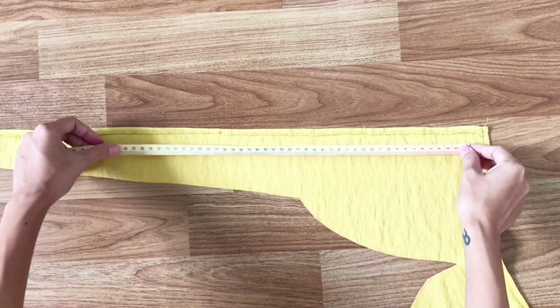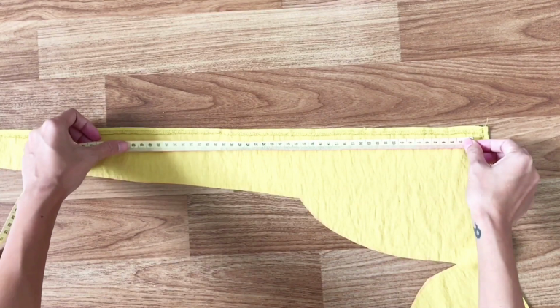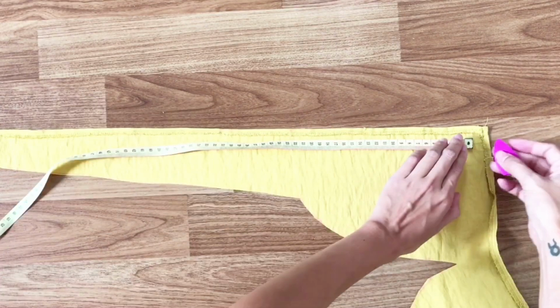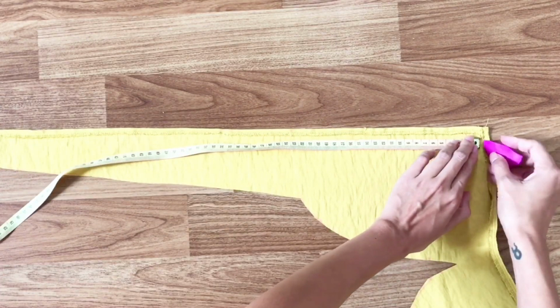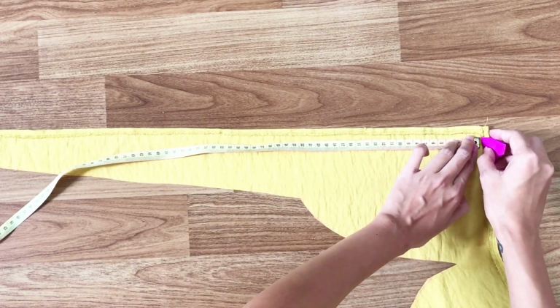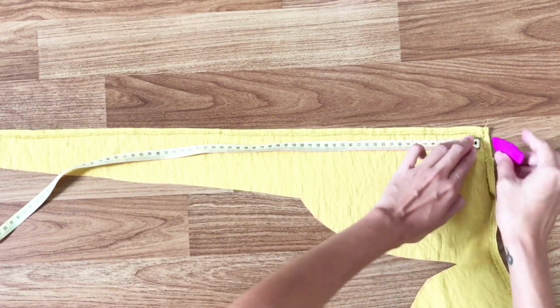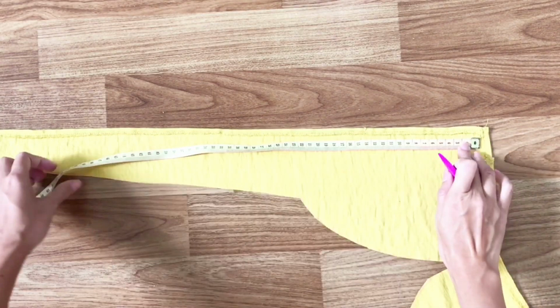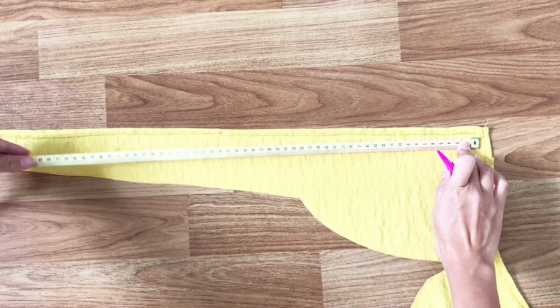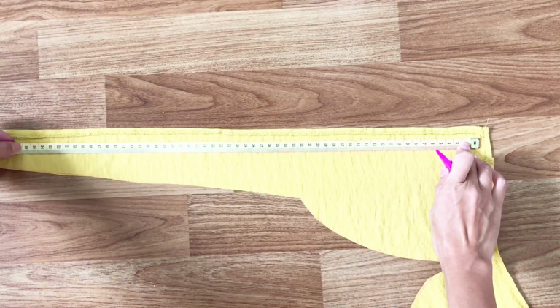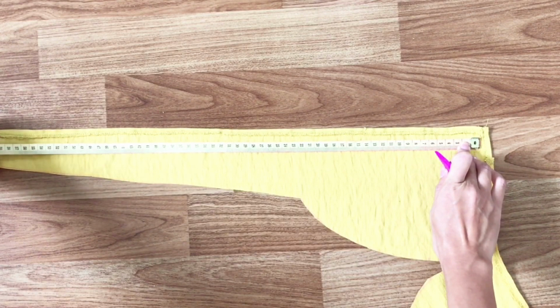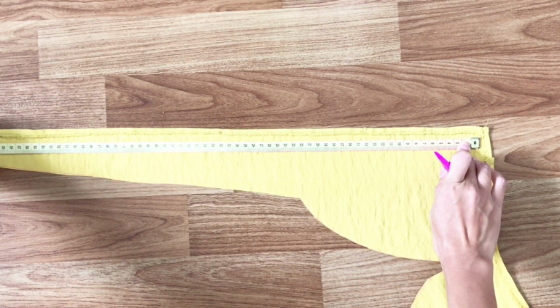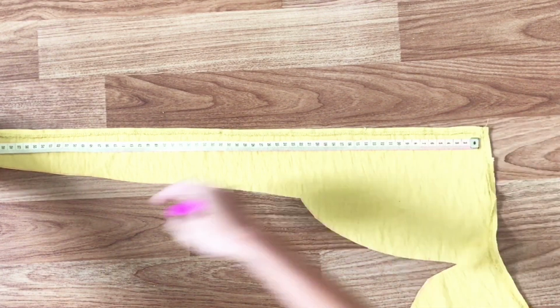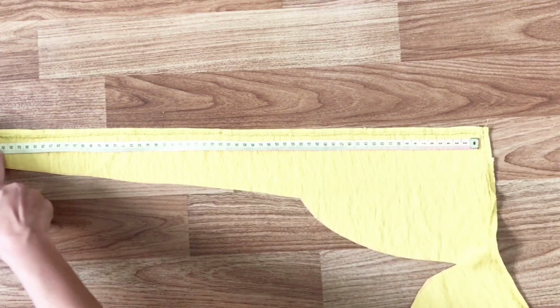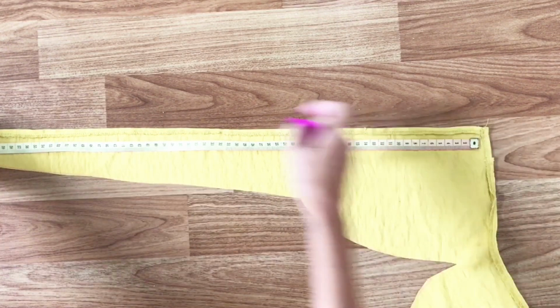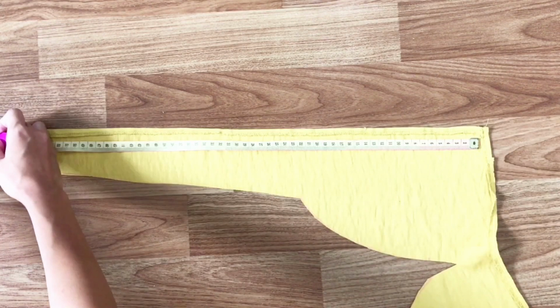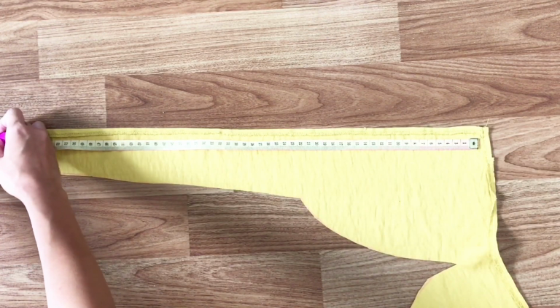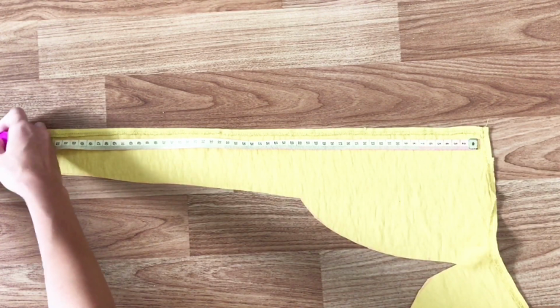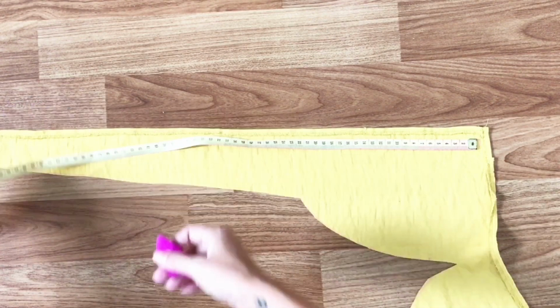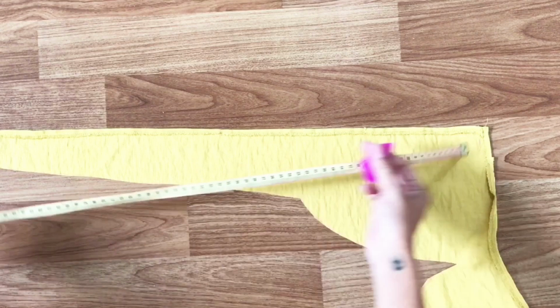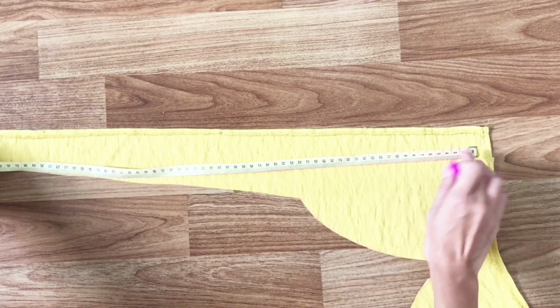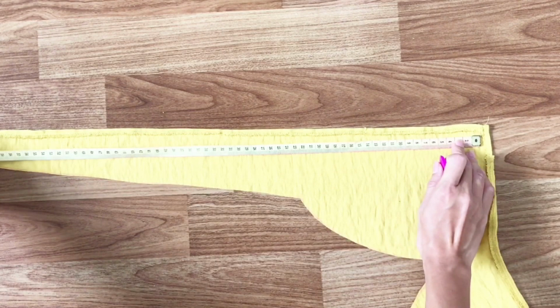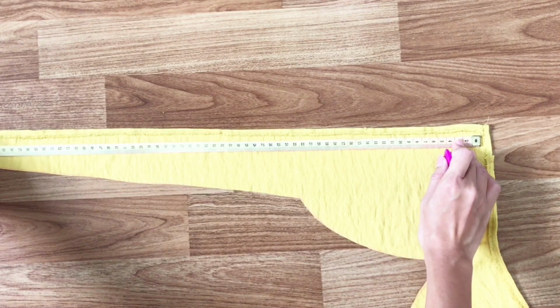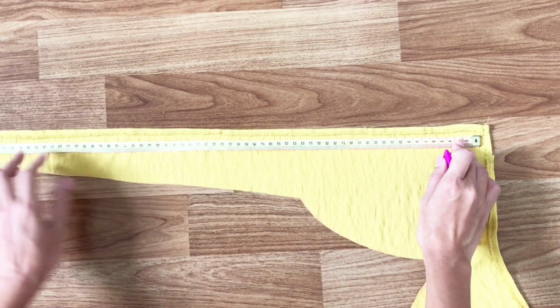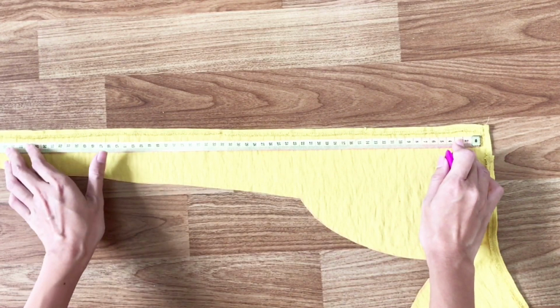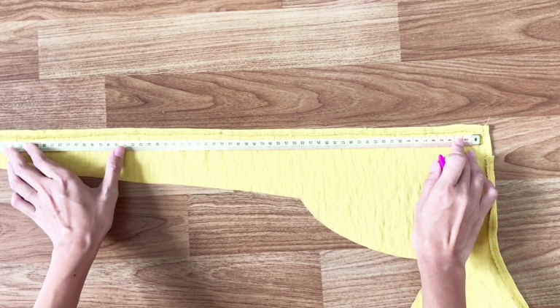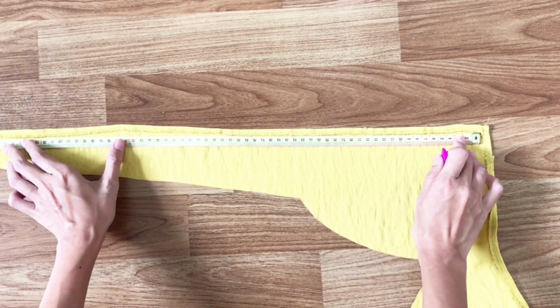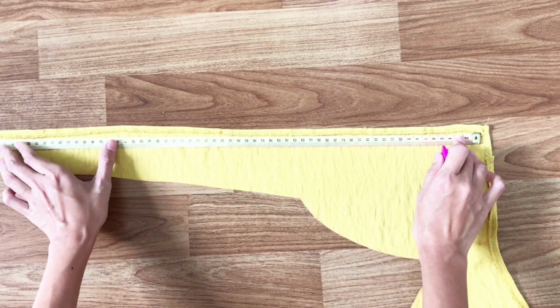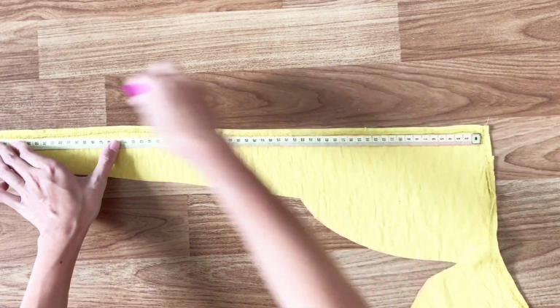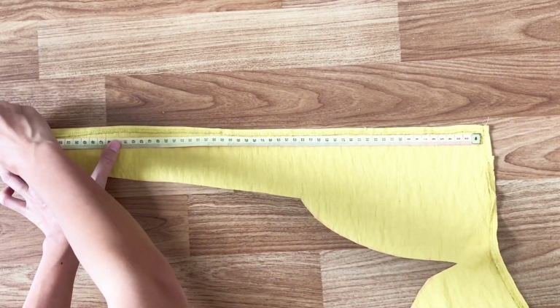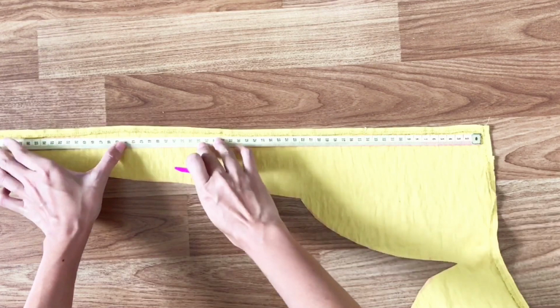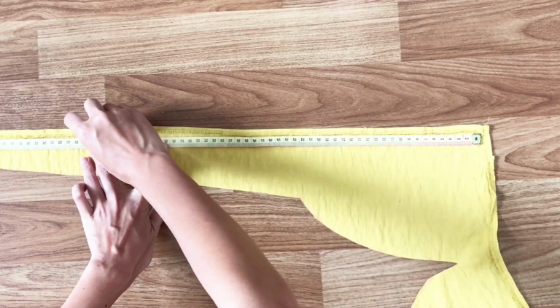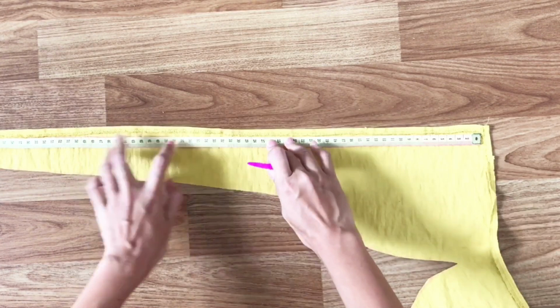Next step, I'm using the leftover fabric to create tape with 4cm width. We will need 4 tabs: 2 tabs at 60cm and 2 tabs at 50cm.